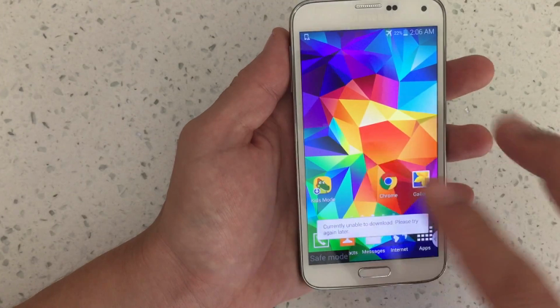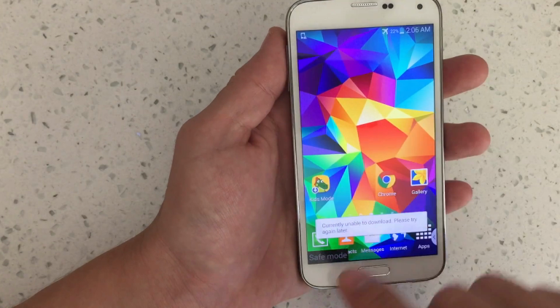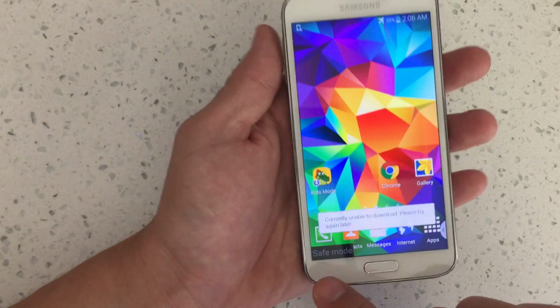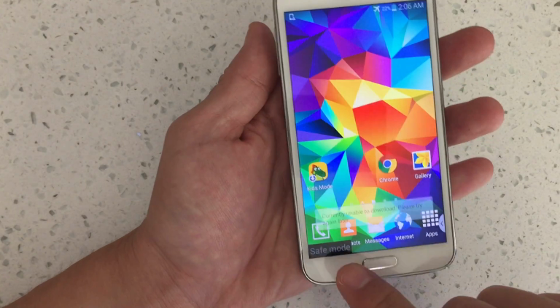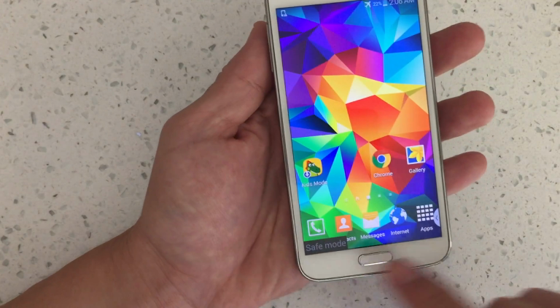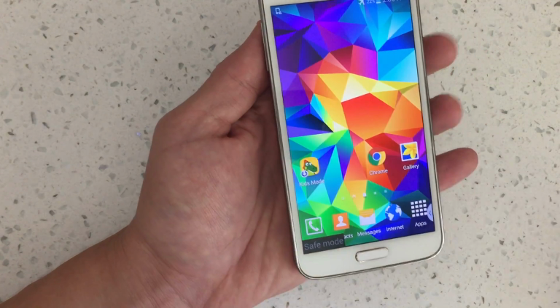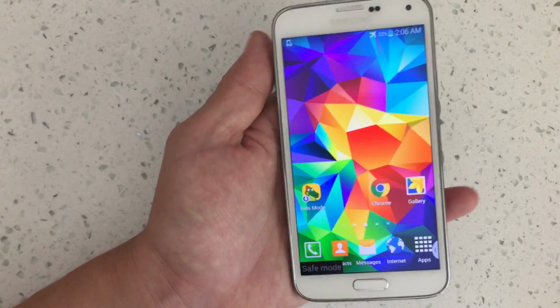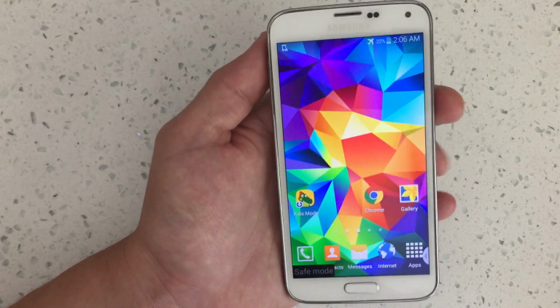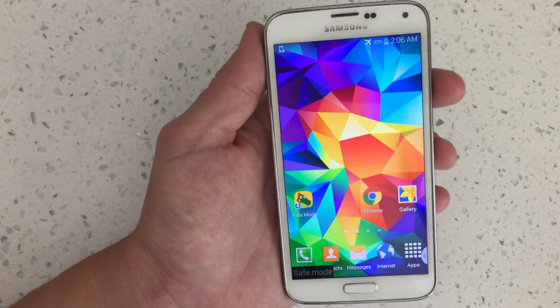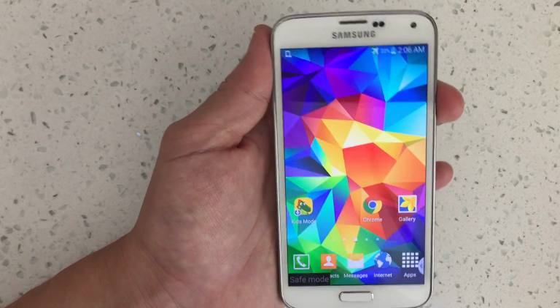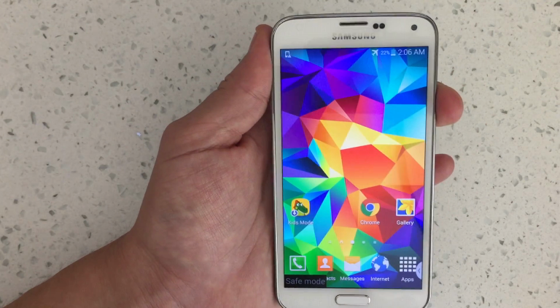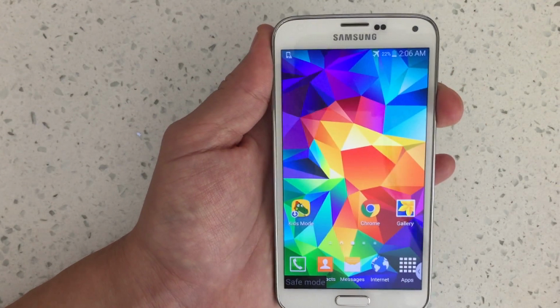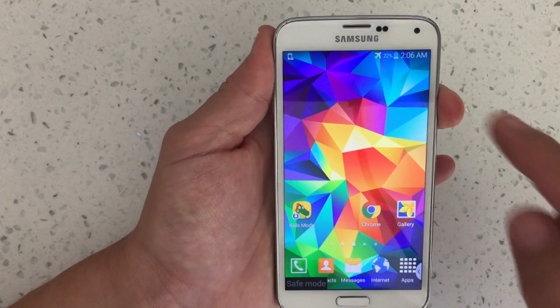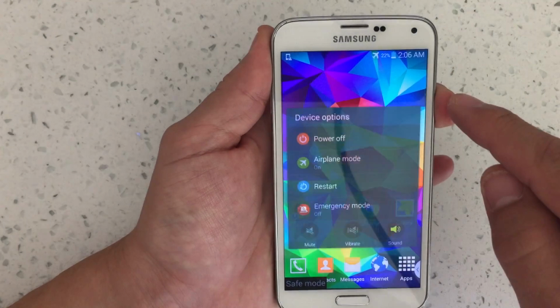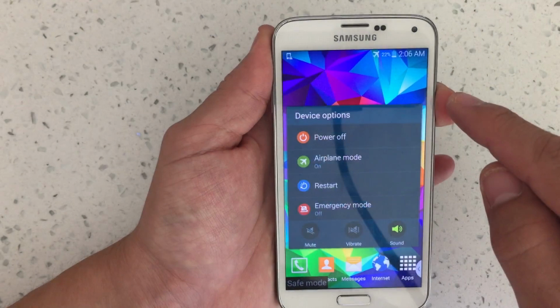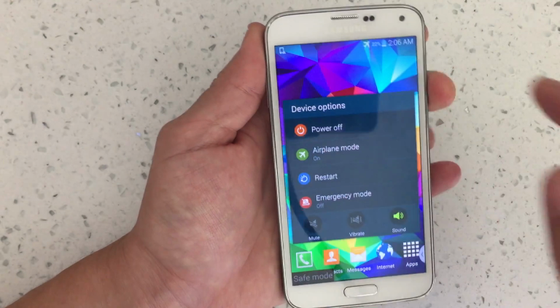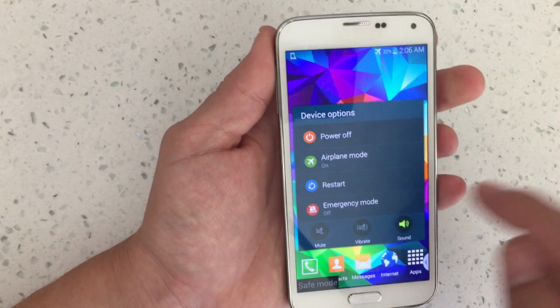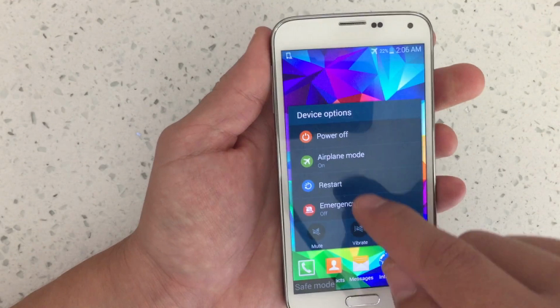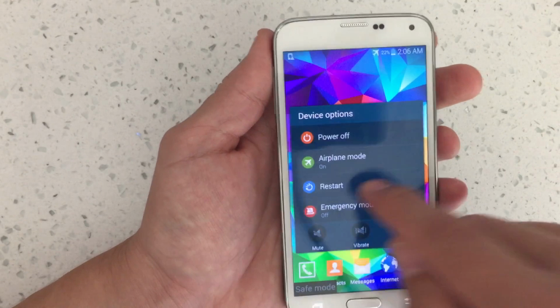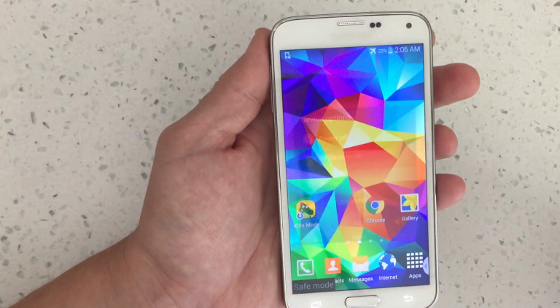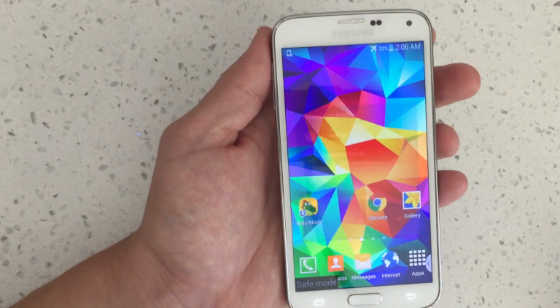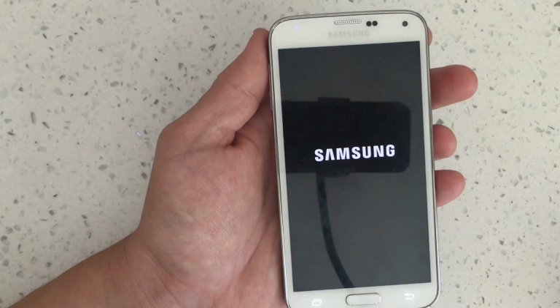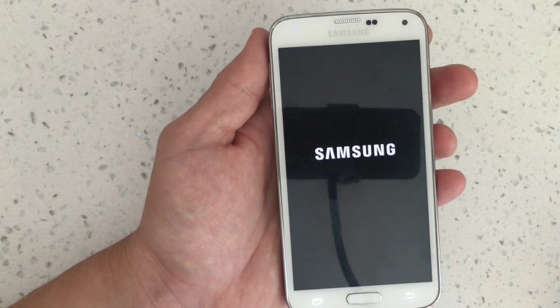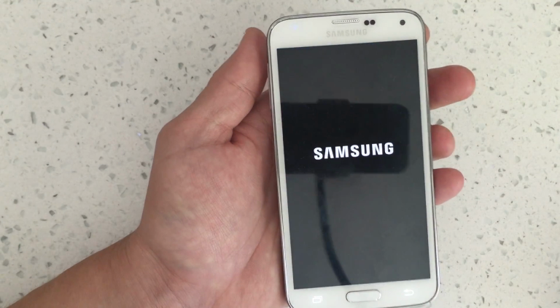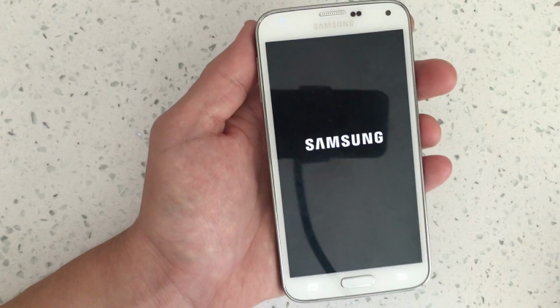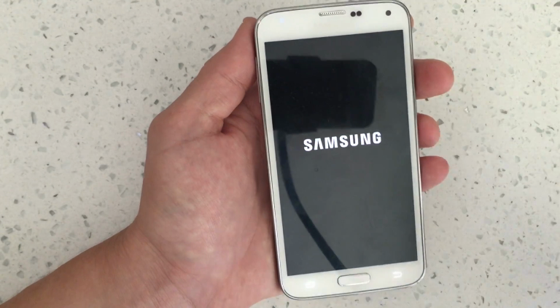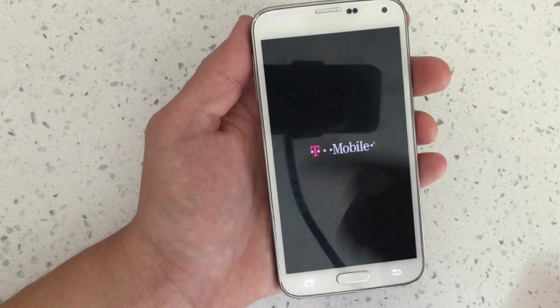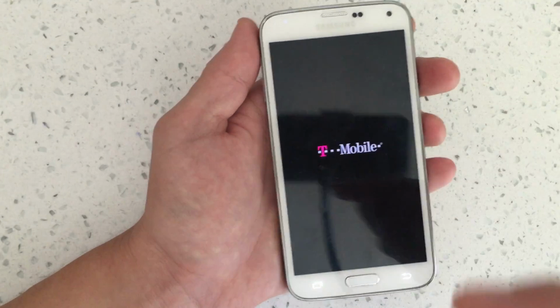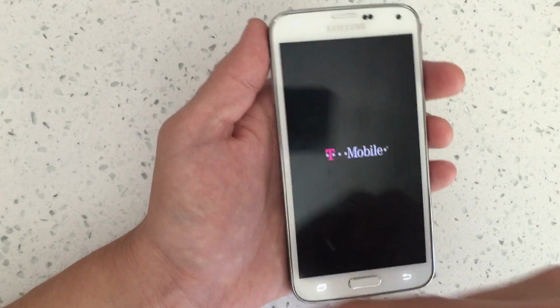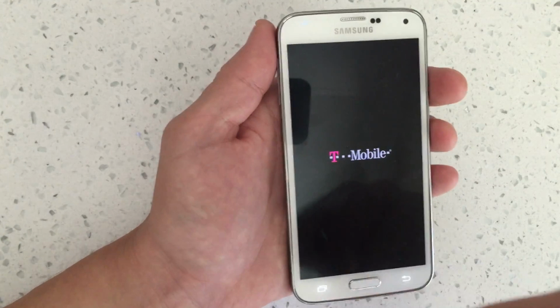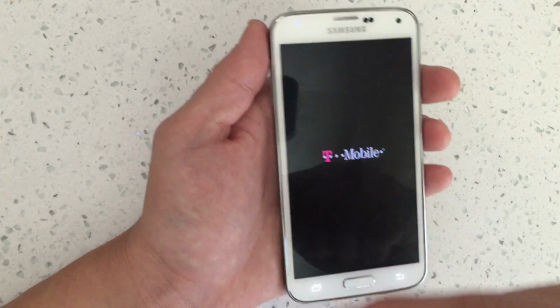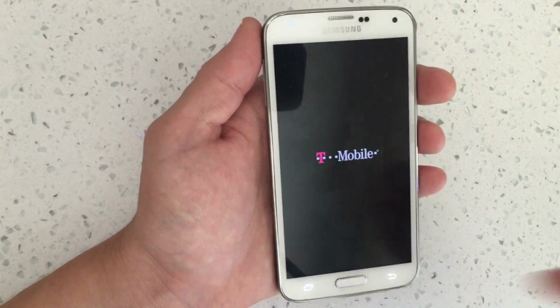So anyways, I'm in safe mode. If I want to get out, I simply just hold down the power button and then click on restart. Once it boots back up, I should be out of safe mode.